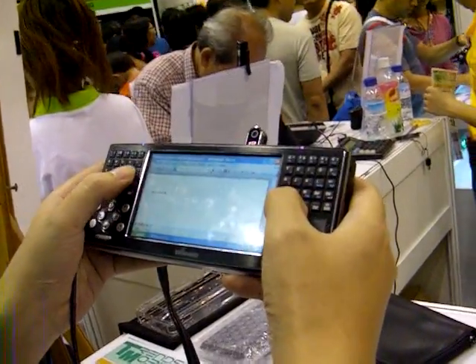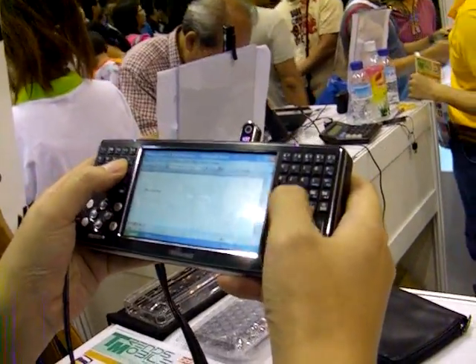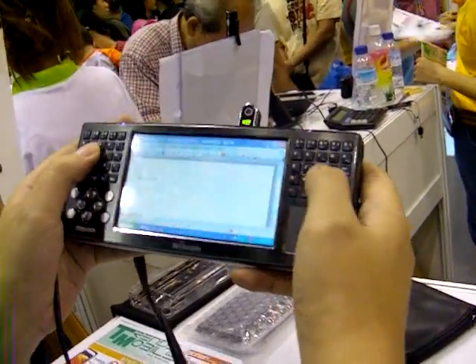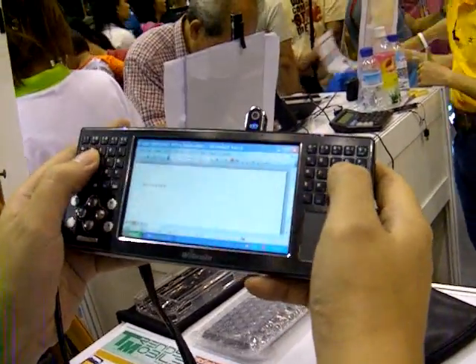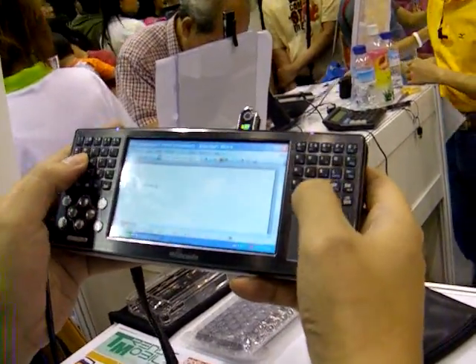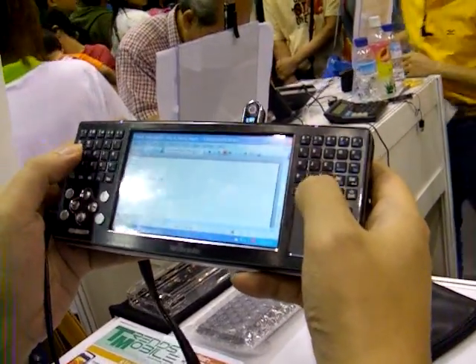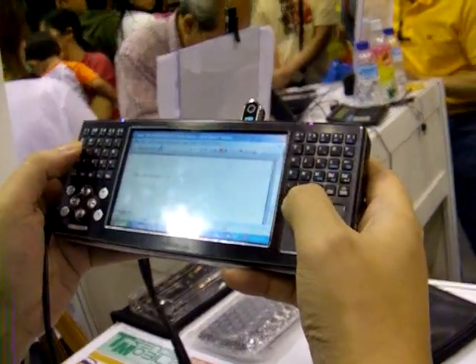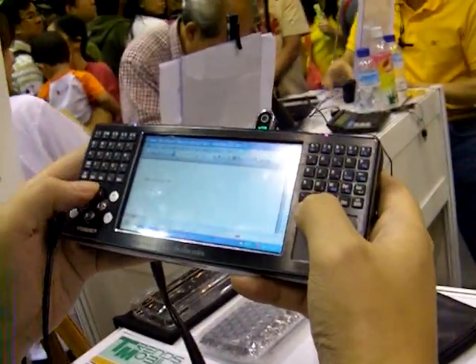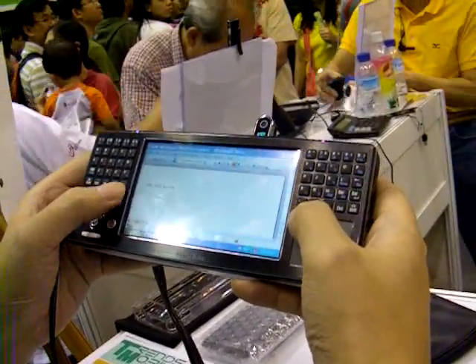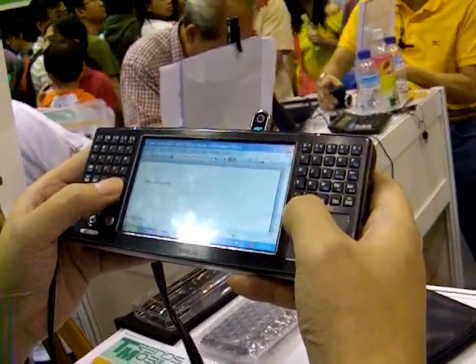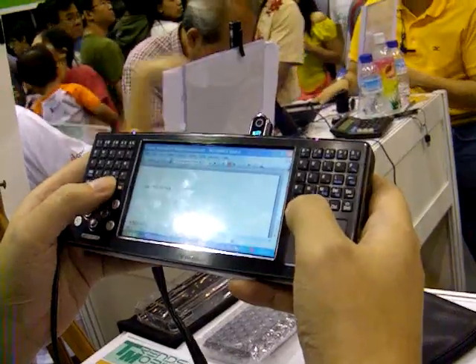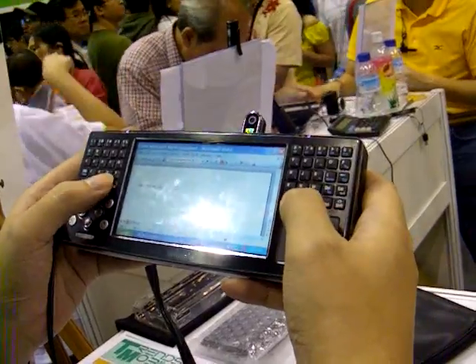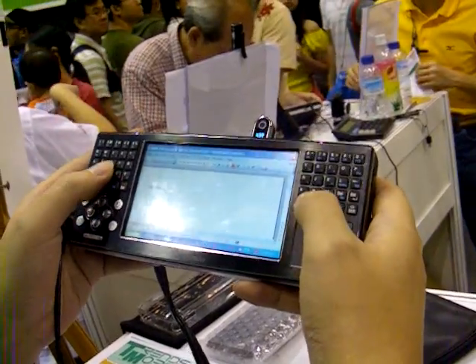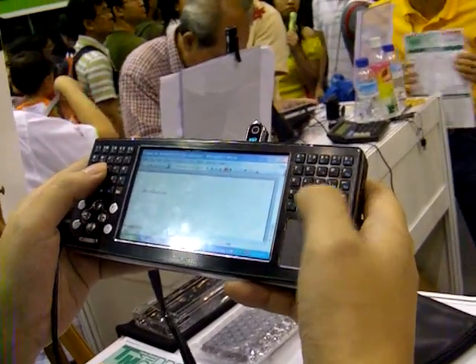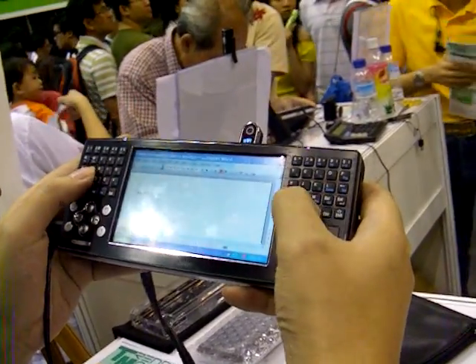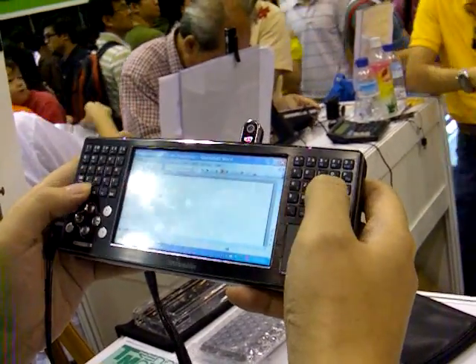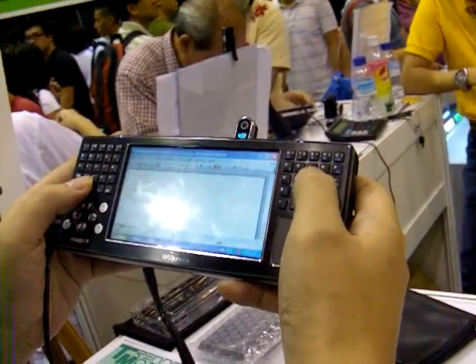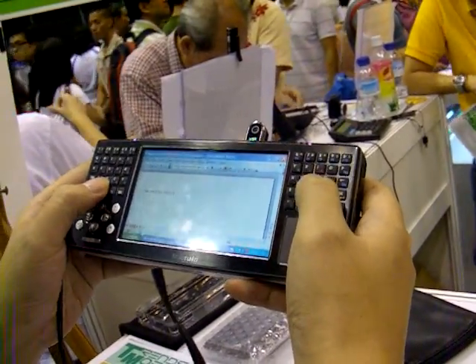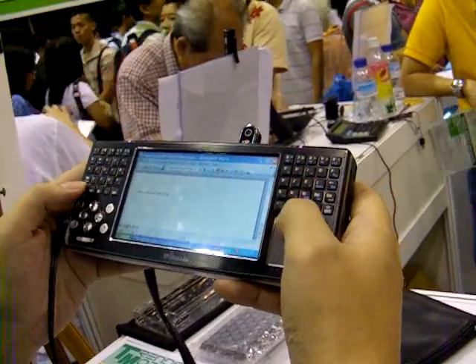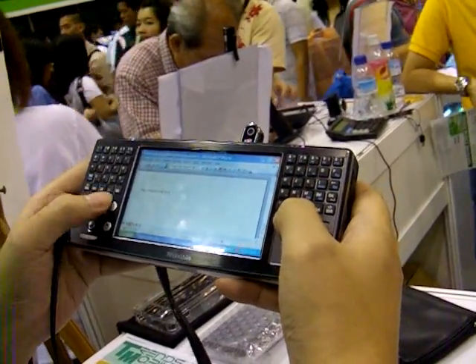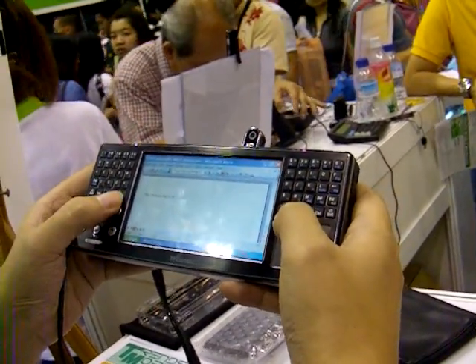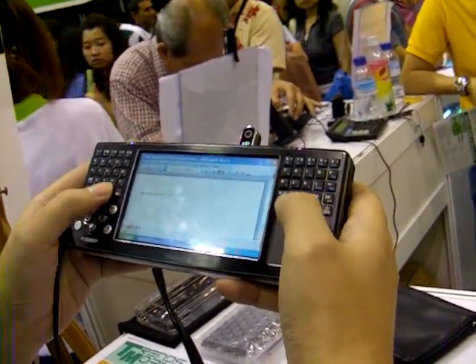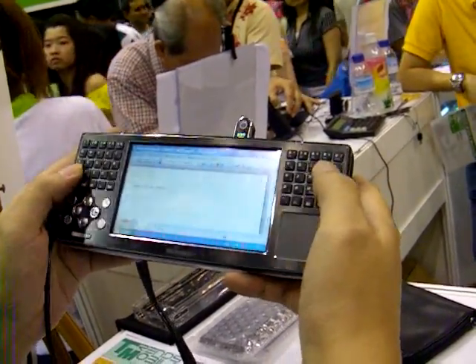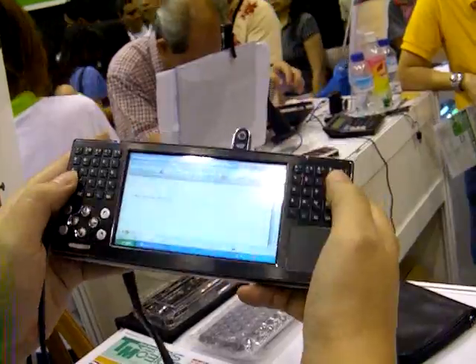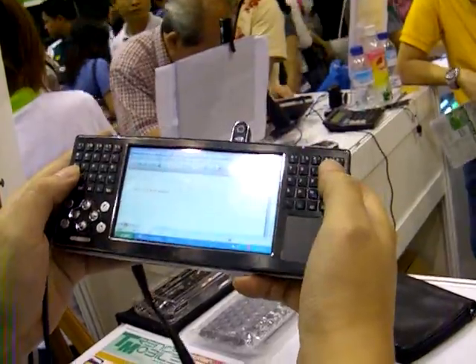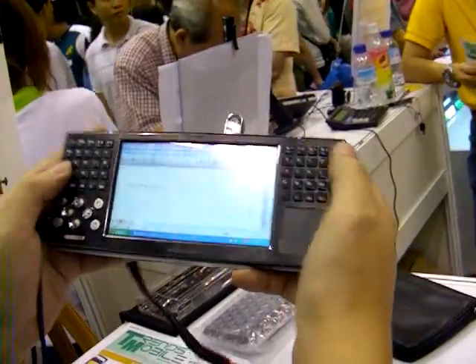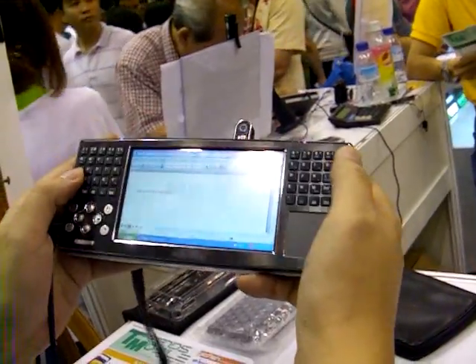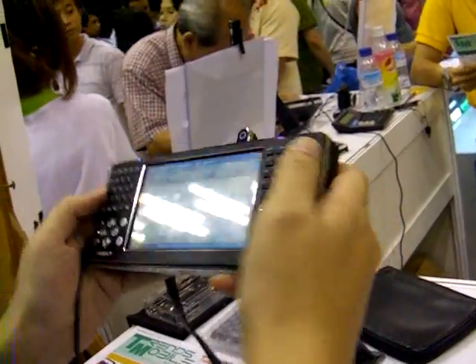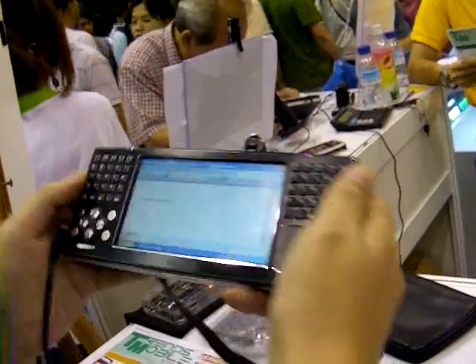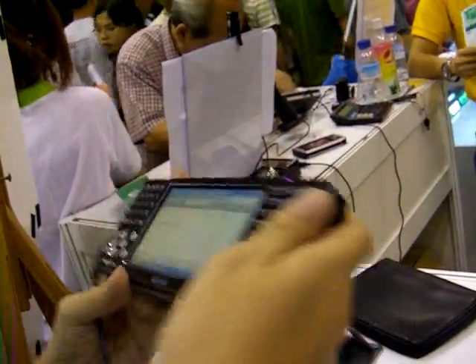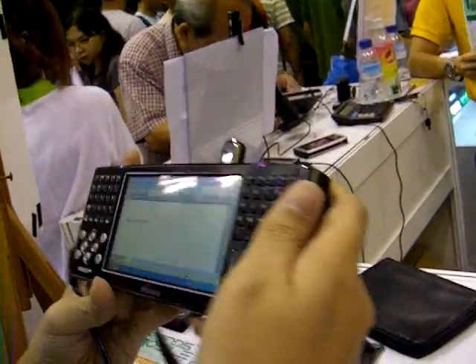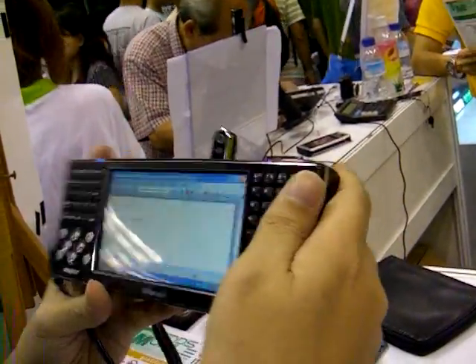It just gets a little bit used — I mean, I need to get used to this keyboard, the thumb board — but it is doable. You can actually type on the thumb board, so it's quite useful.